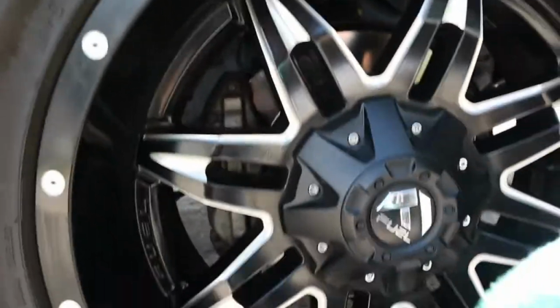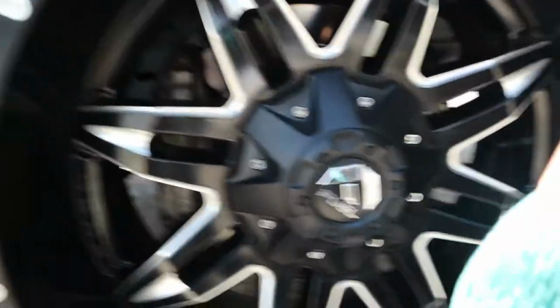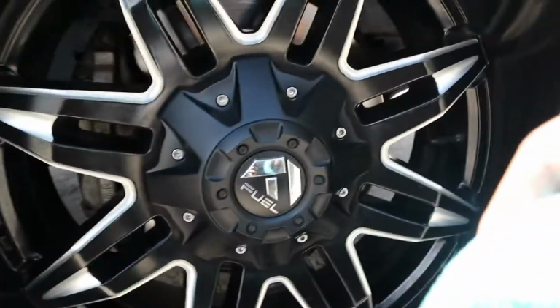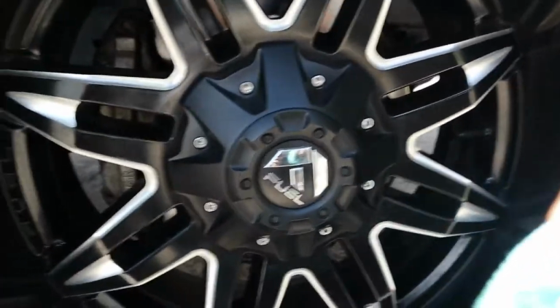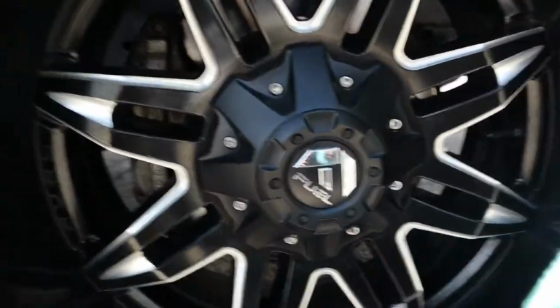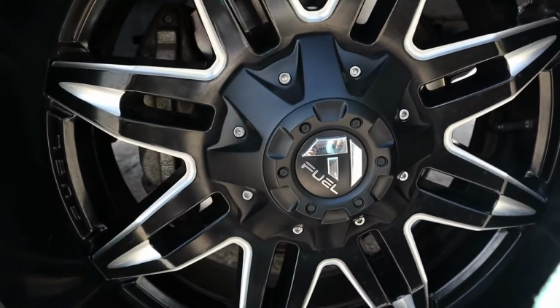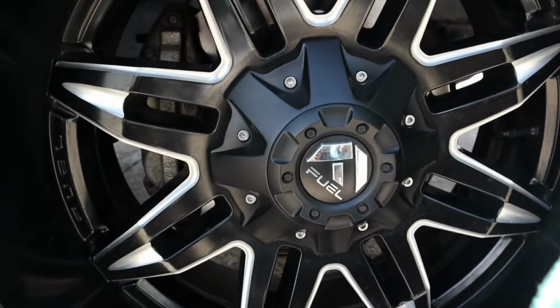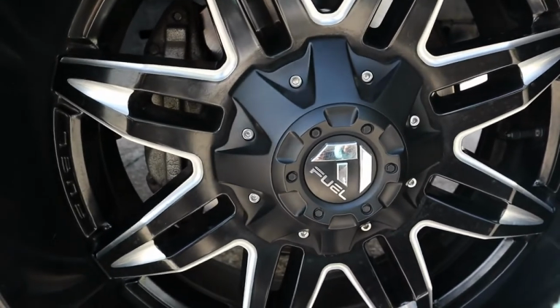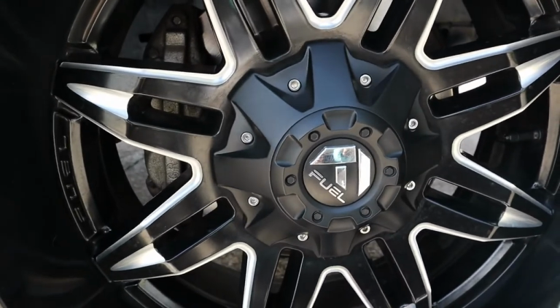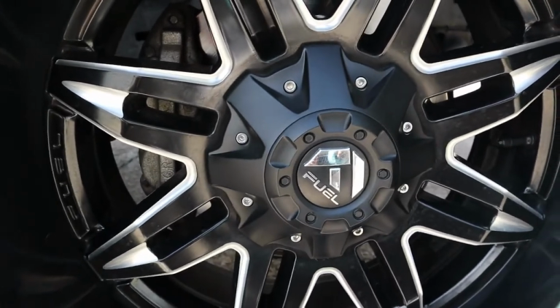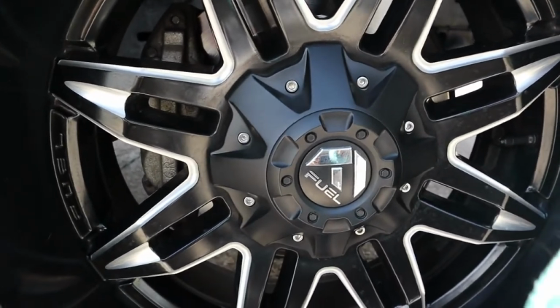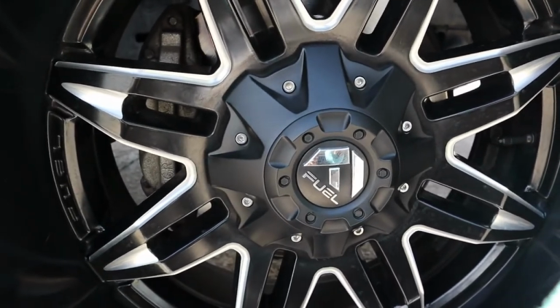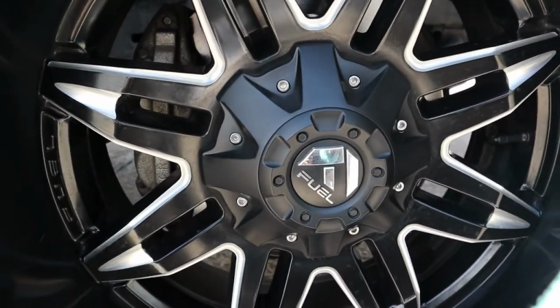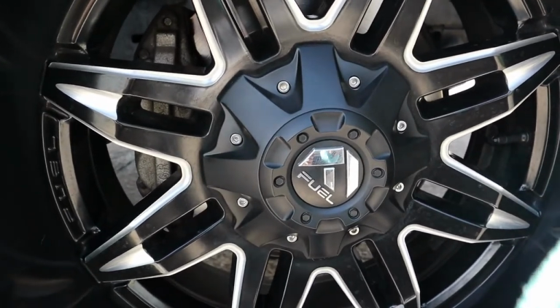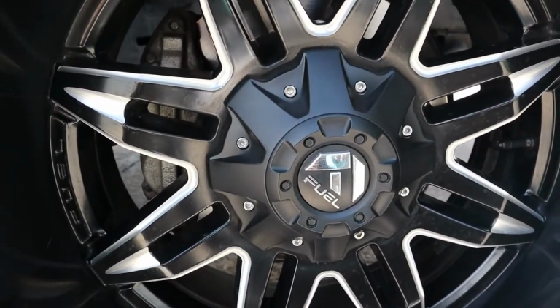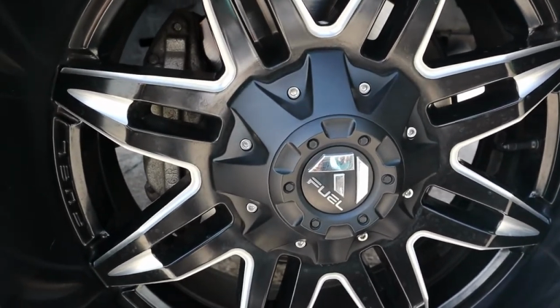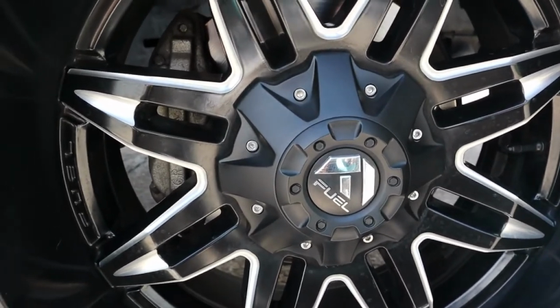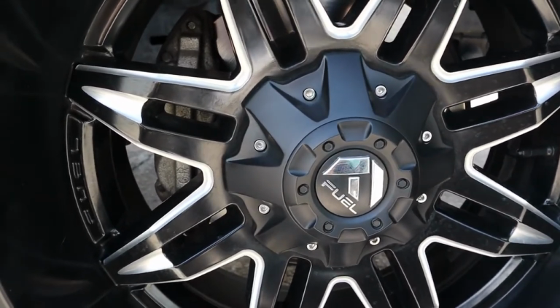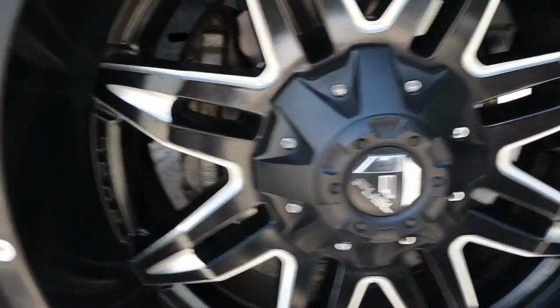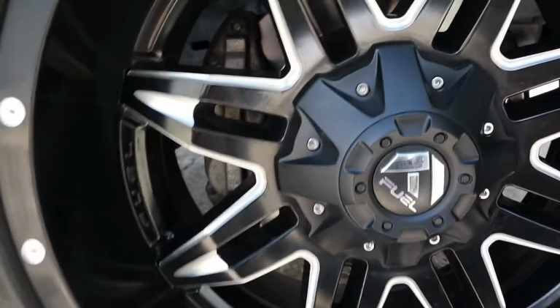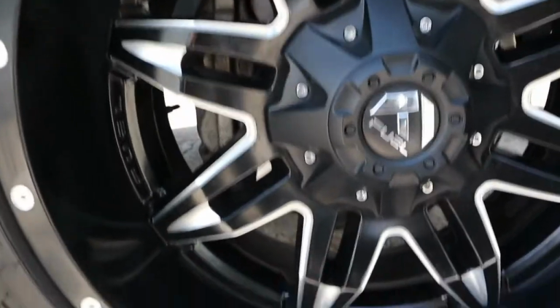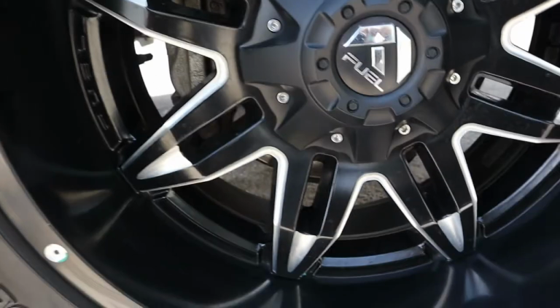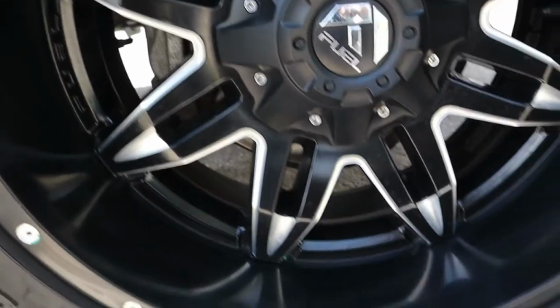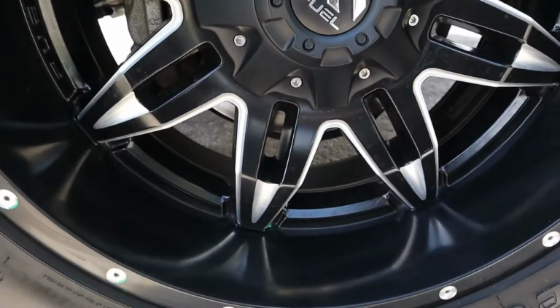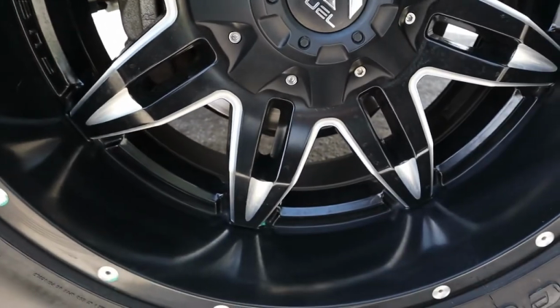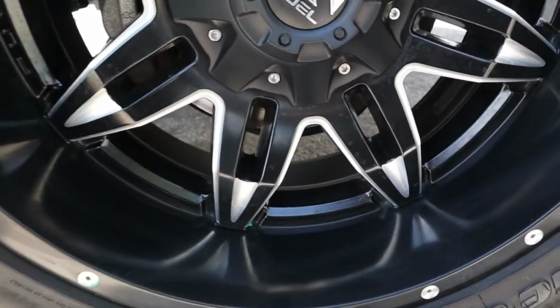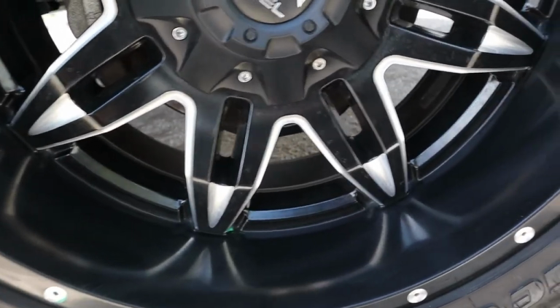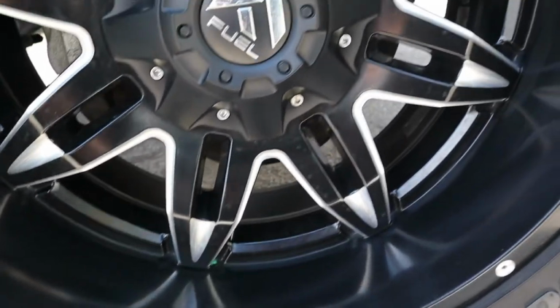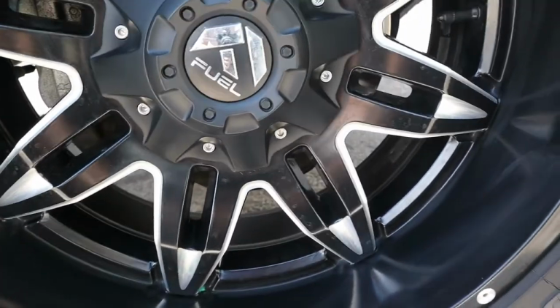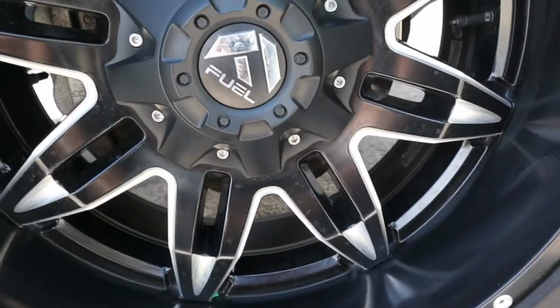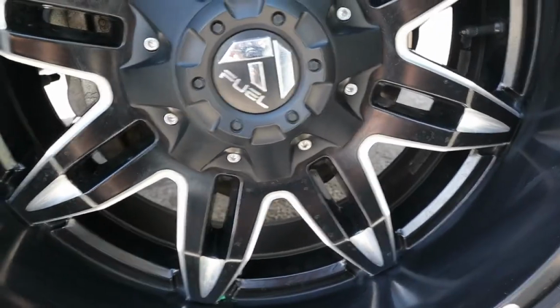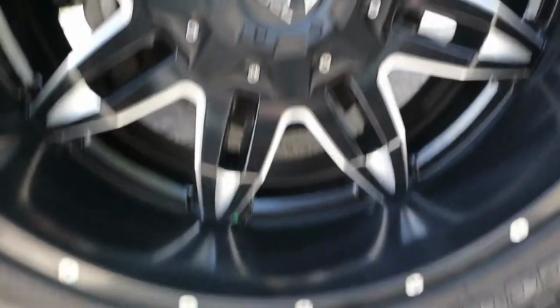So I'm going to finish this wheel and then do the other ones, and we'll come back and we'll see where we're at — see how shiny and glossy it is afterwards.